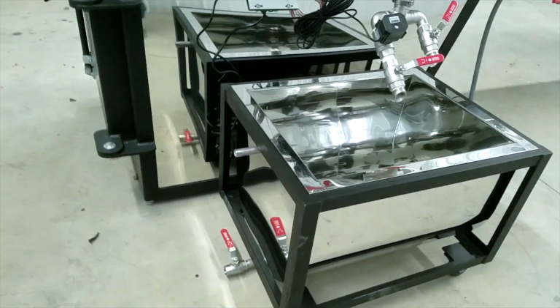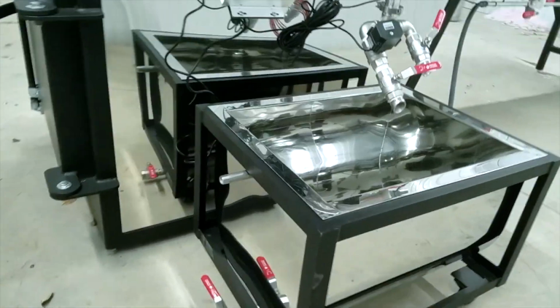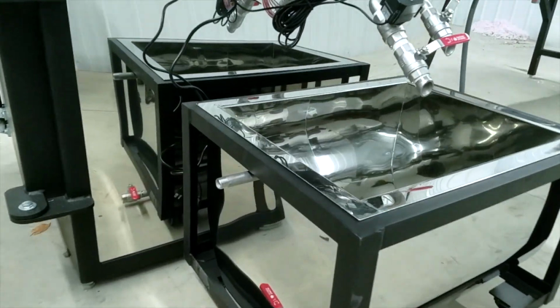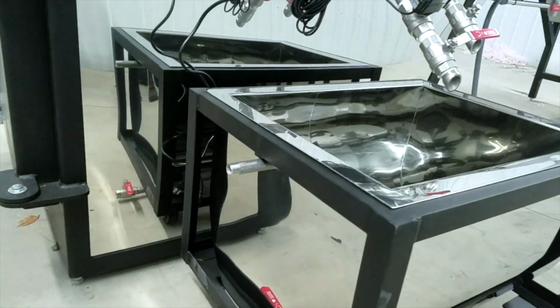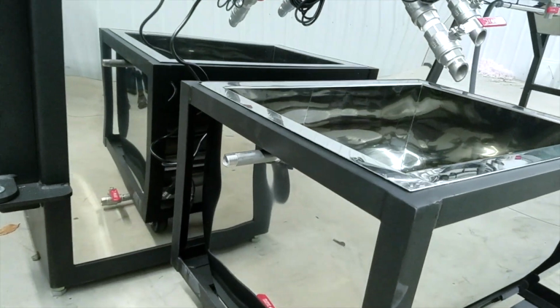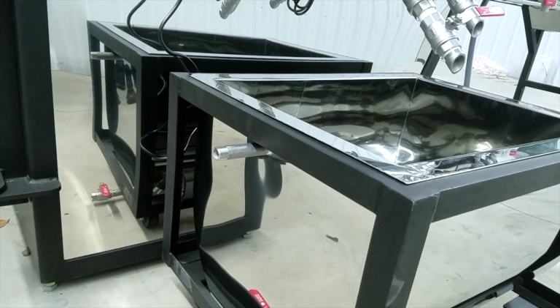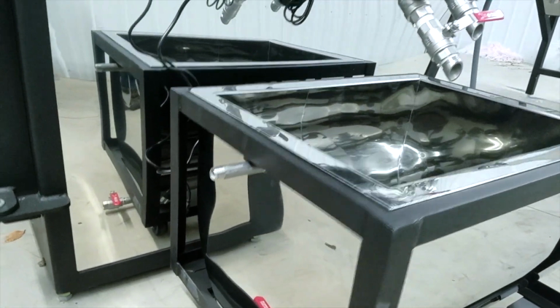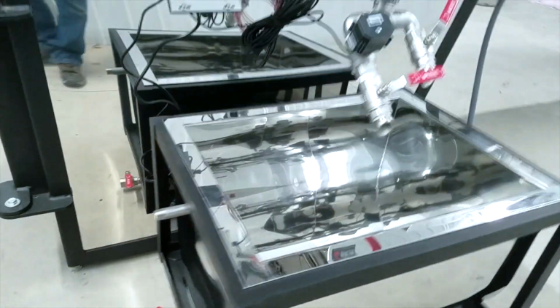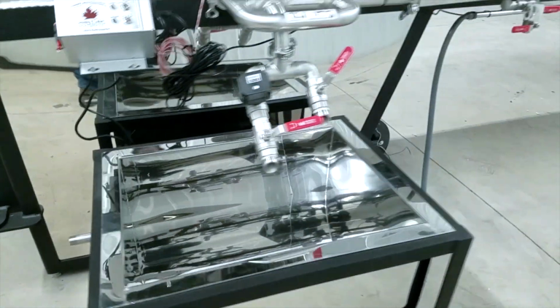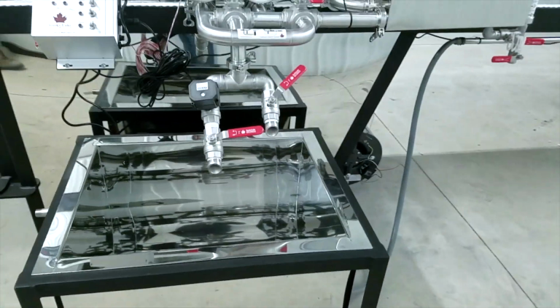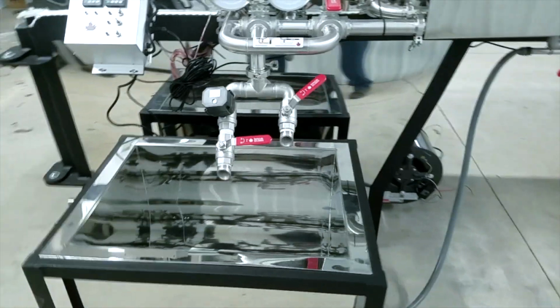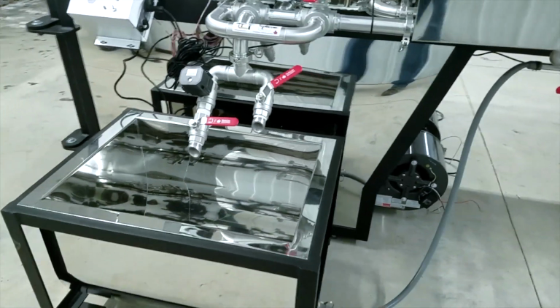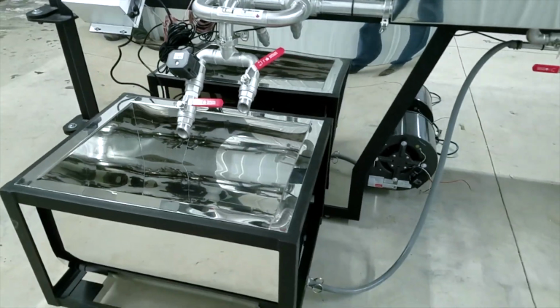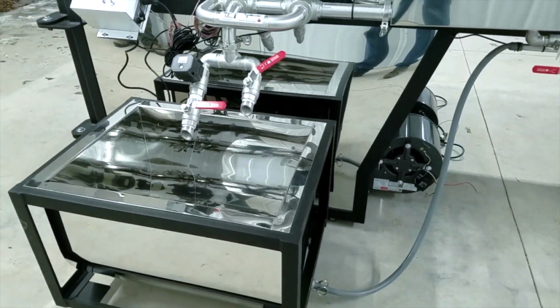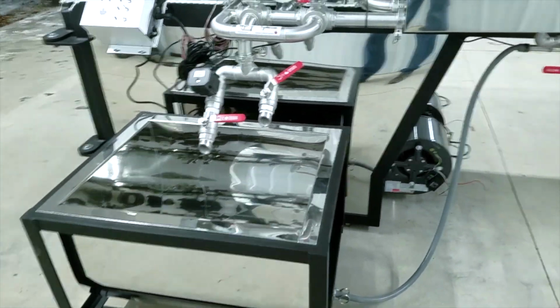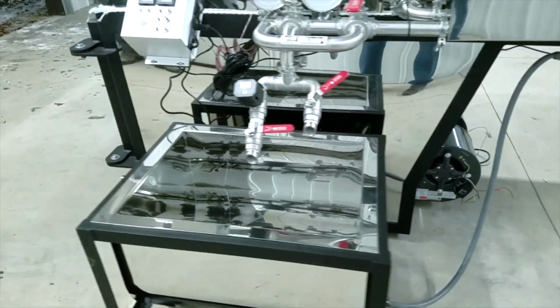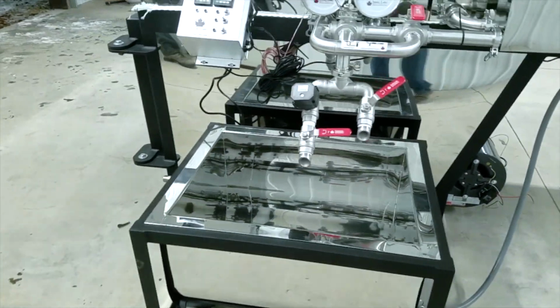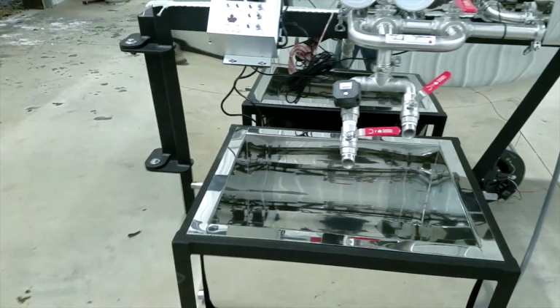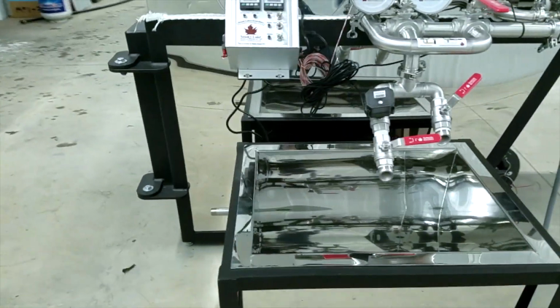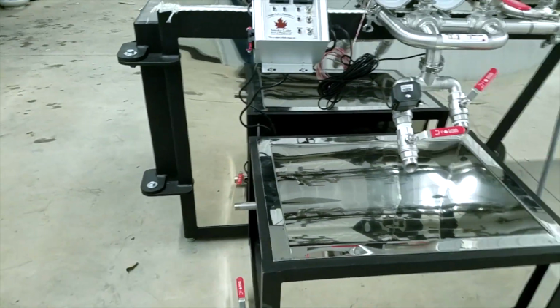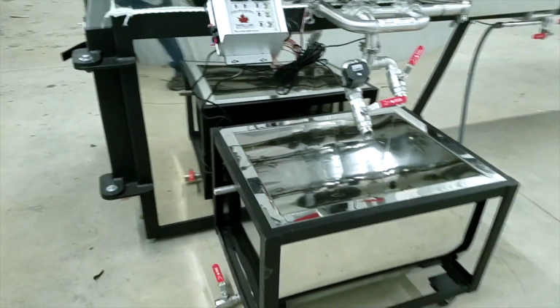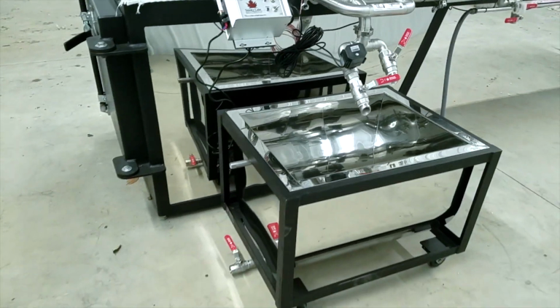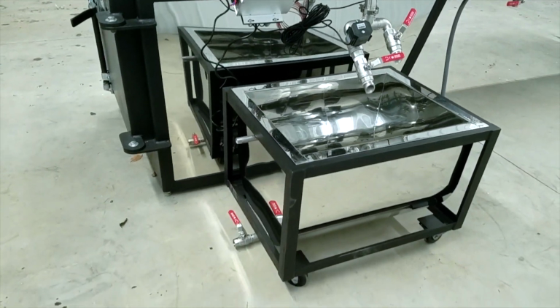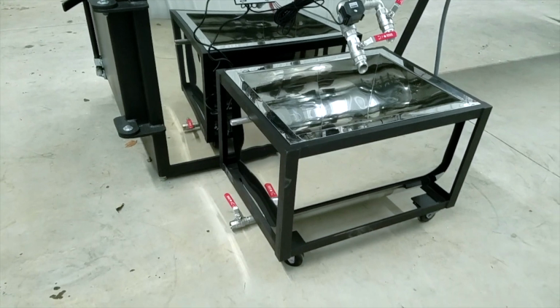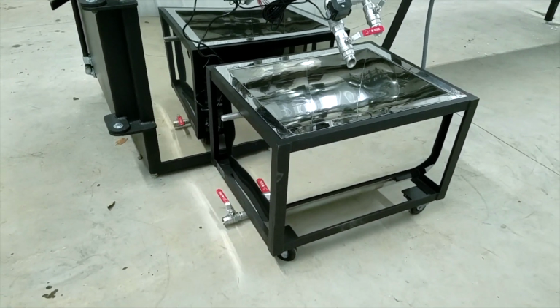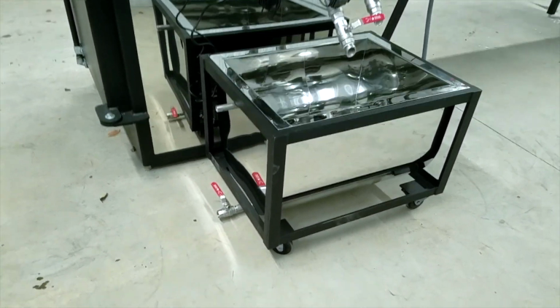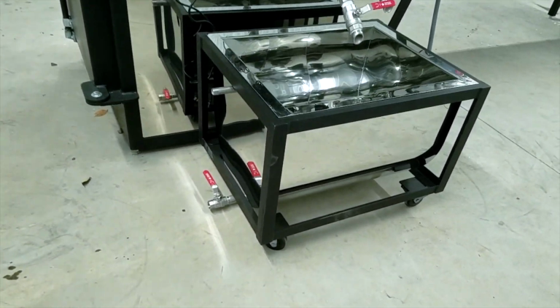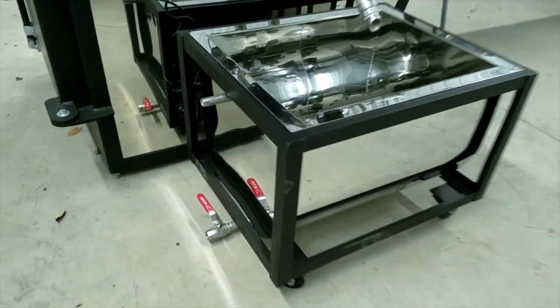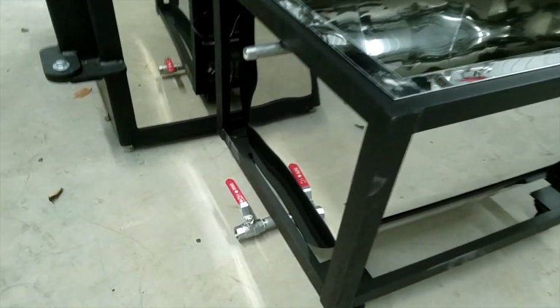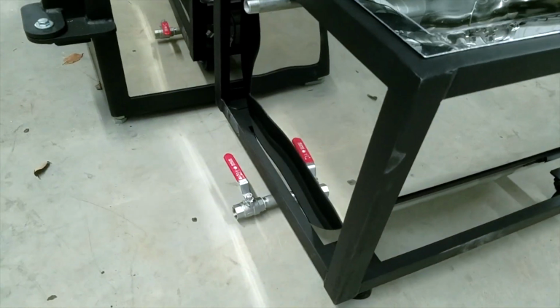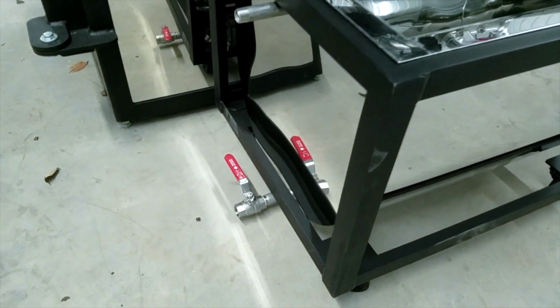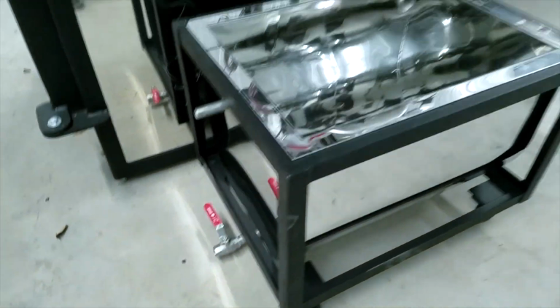Please be sure to check out chapter four of this series, as Jim will be routing hot water from the hood drain to fill this water-jacketed draw-off tank. This is a resourceful way to keep syrup hot for free.